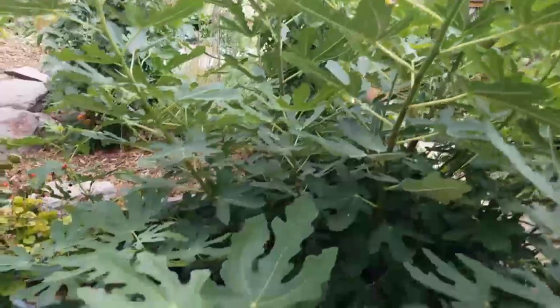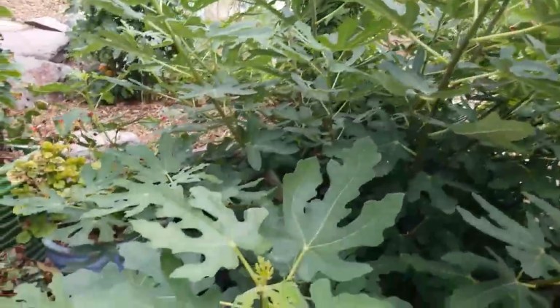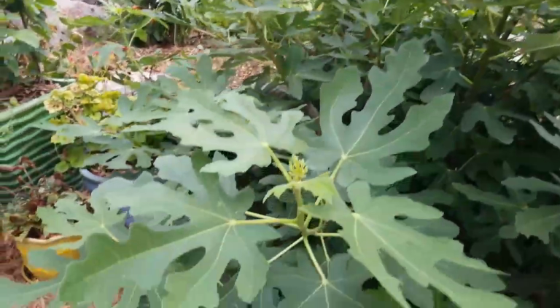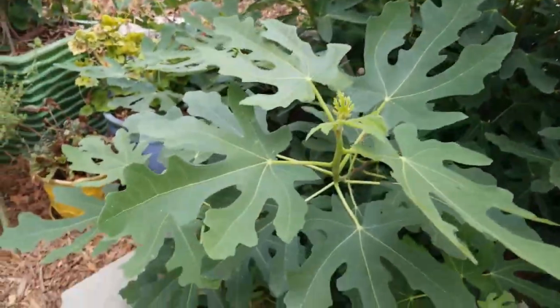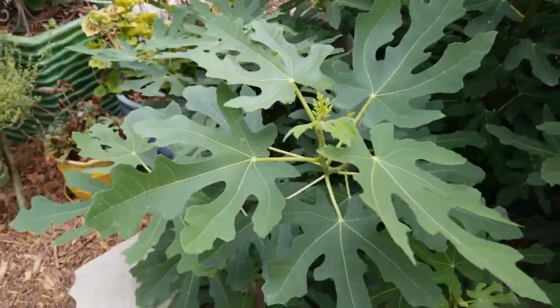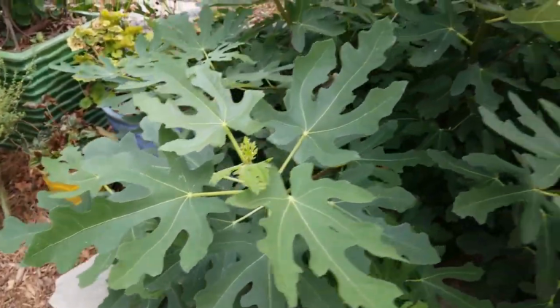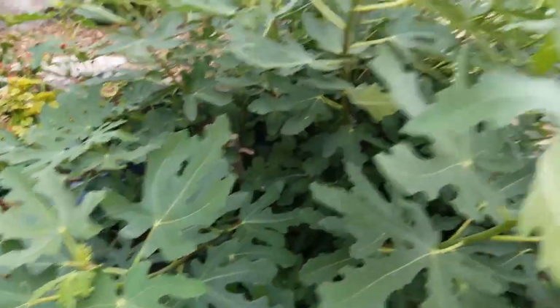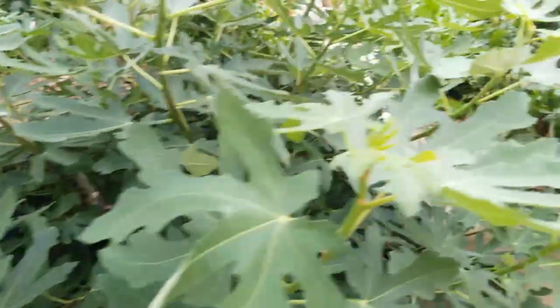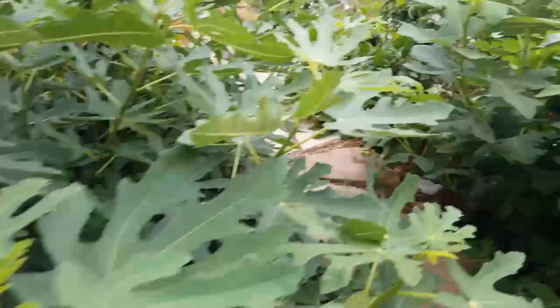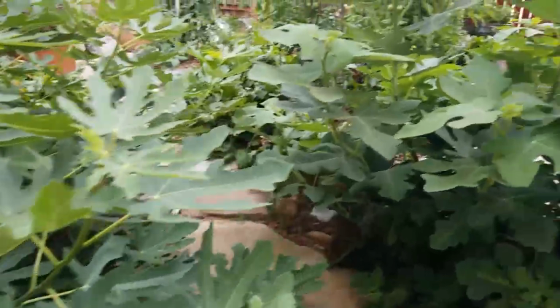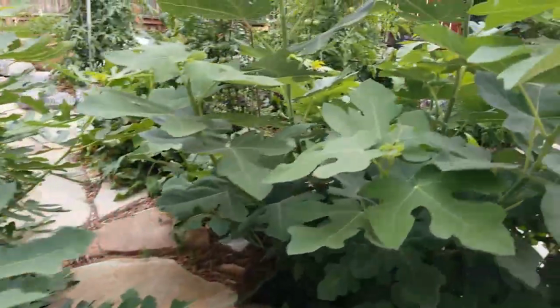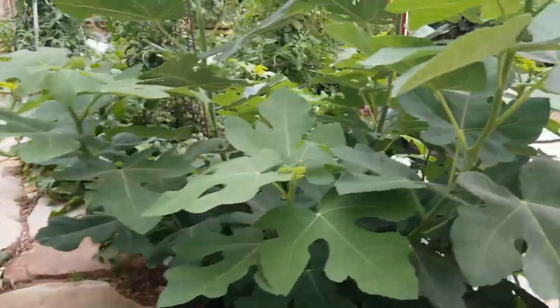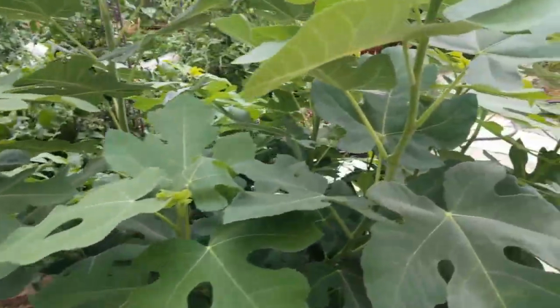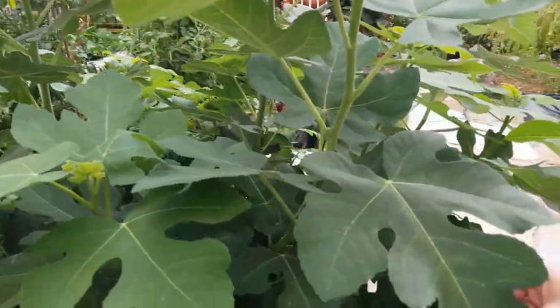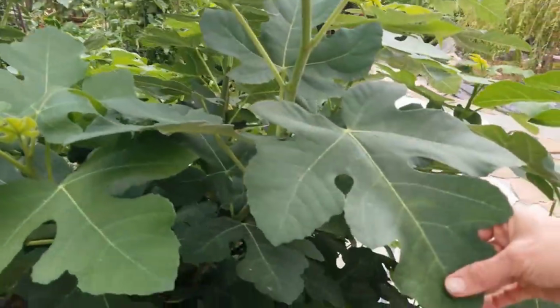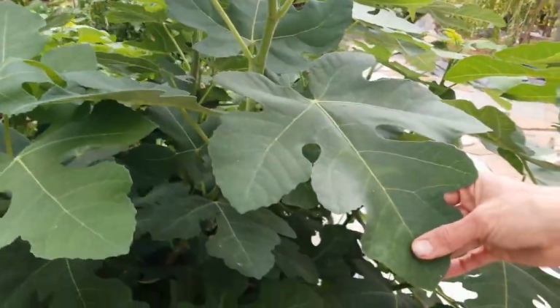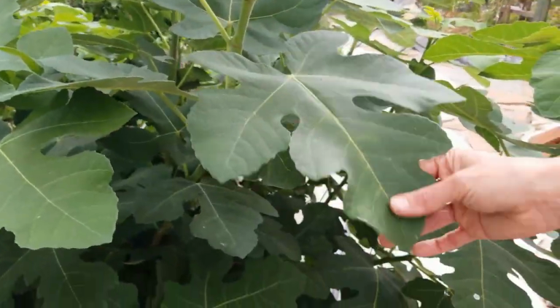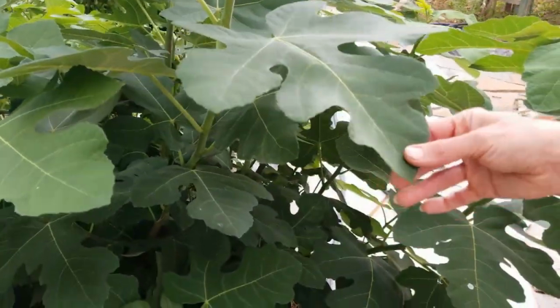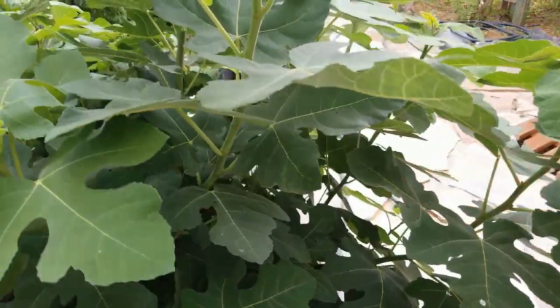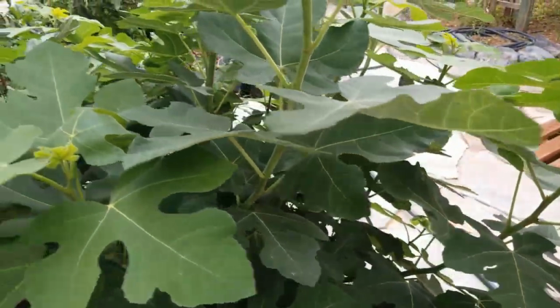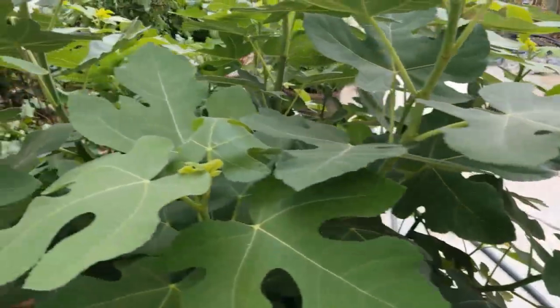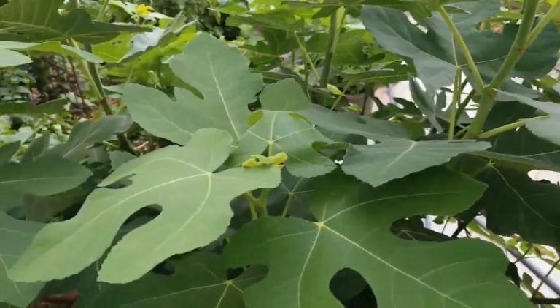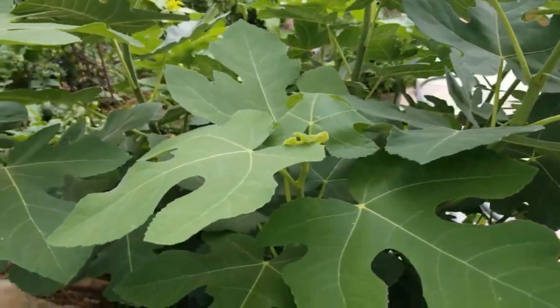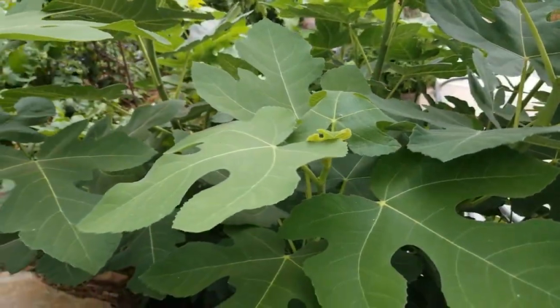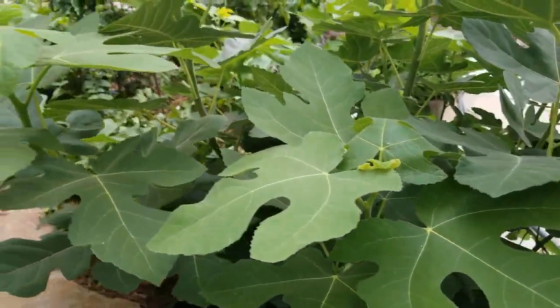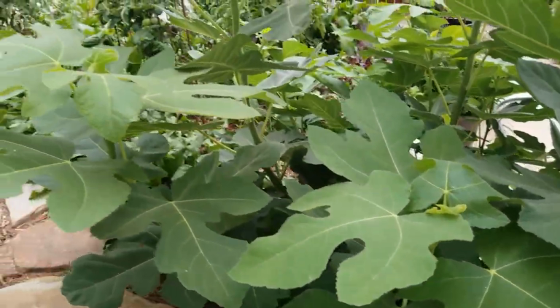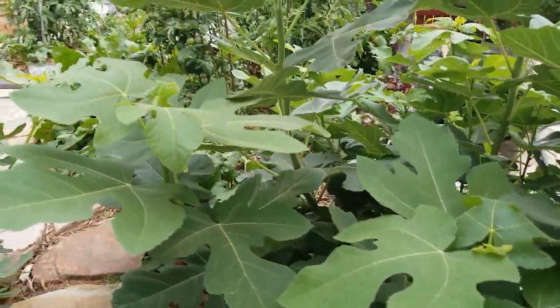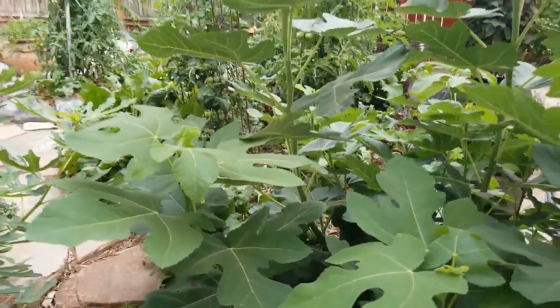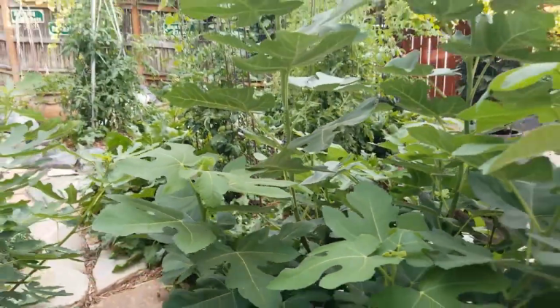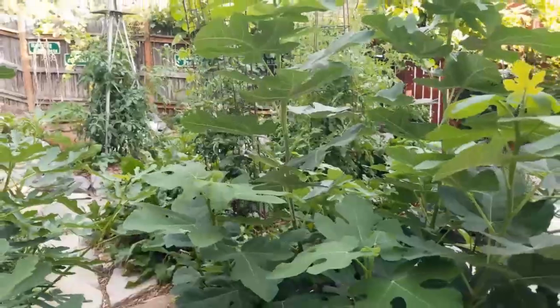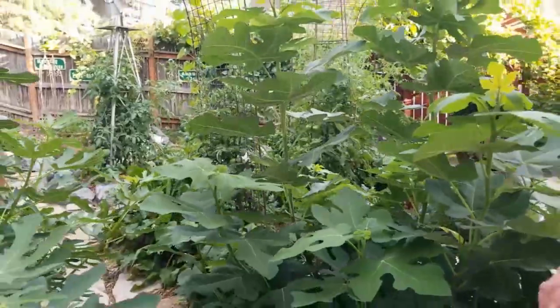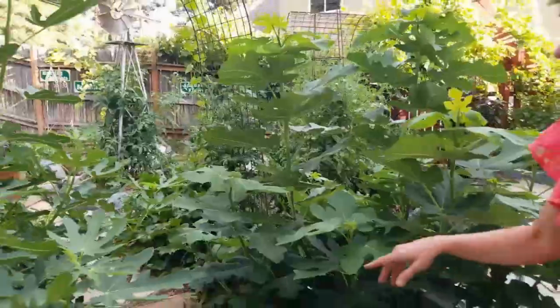The leaves on this fig look a little different than the ones on the other — it looks like a different variety. I admit I'm not quite sure which ones they are. I think one is a Turkish fig, but I'm not sure about the other.